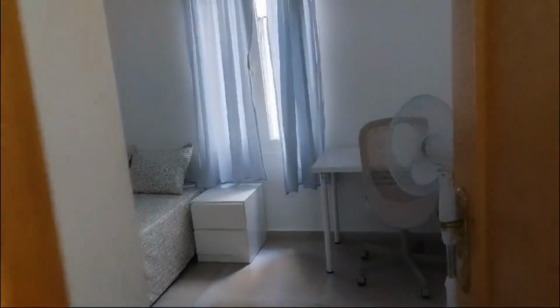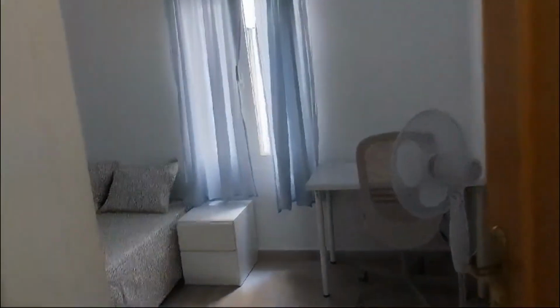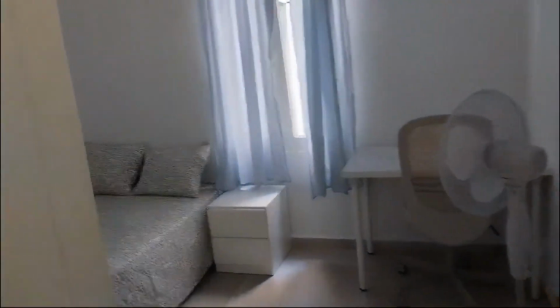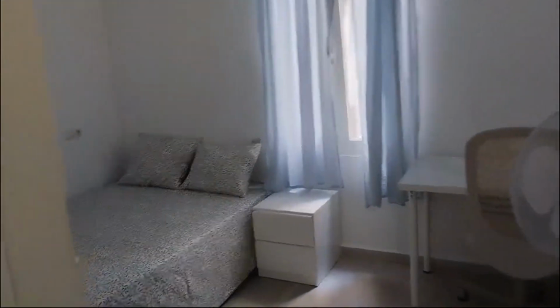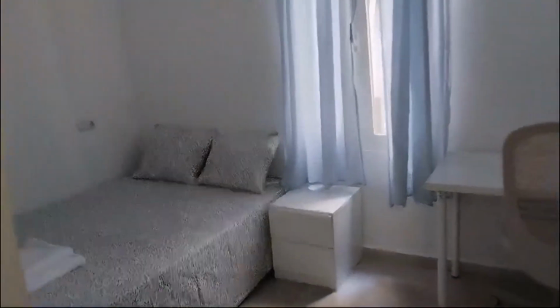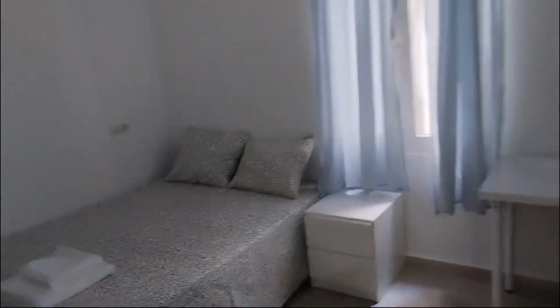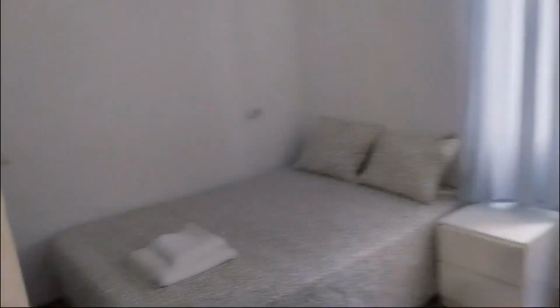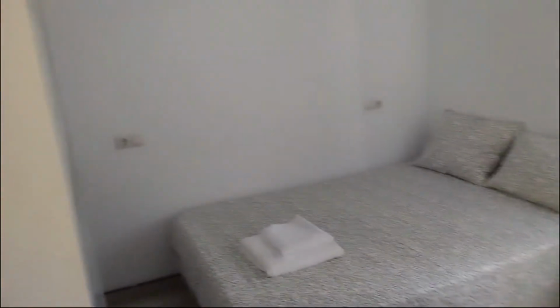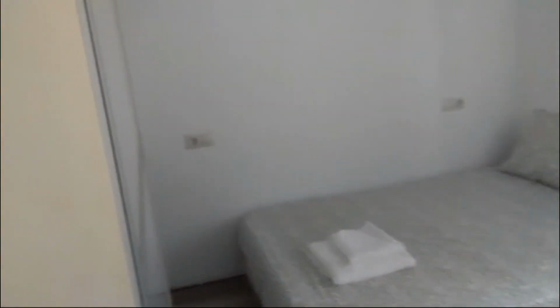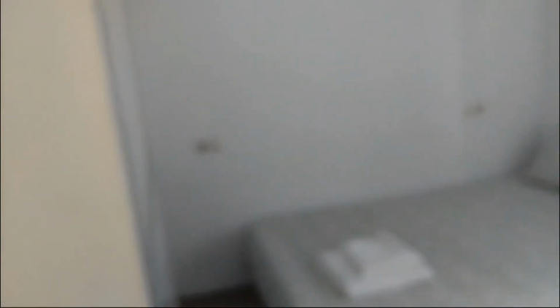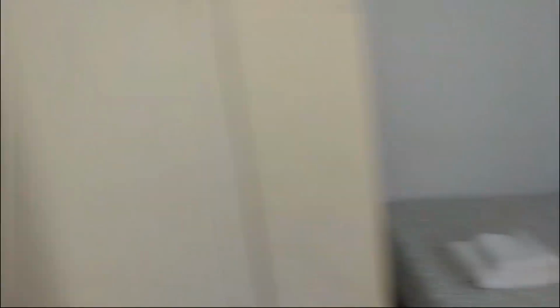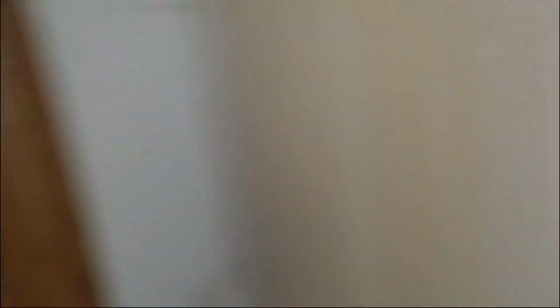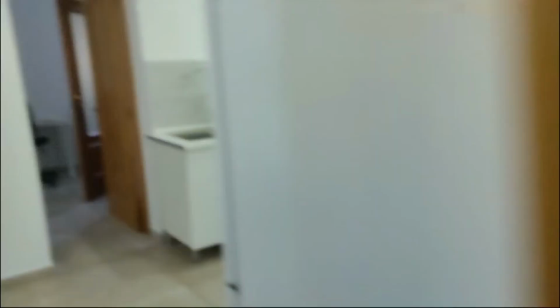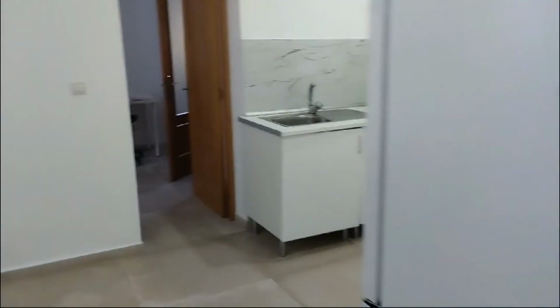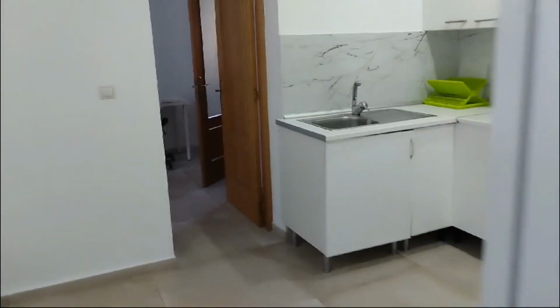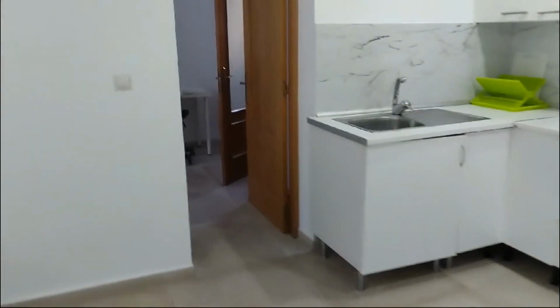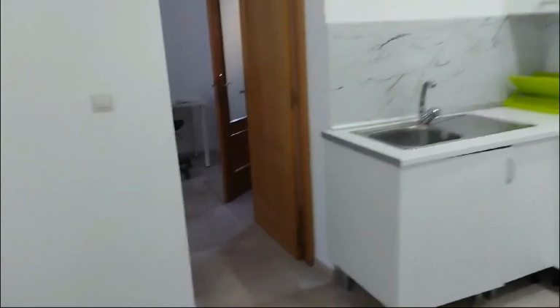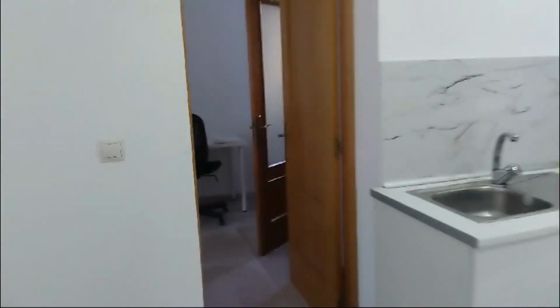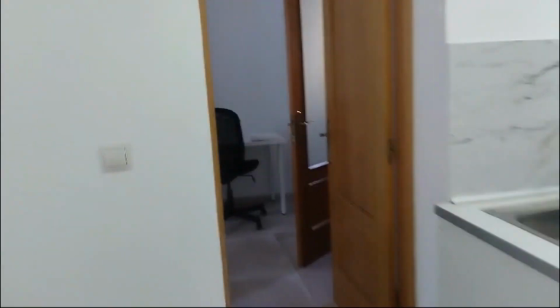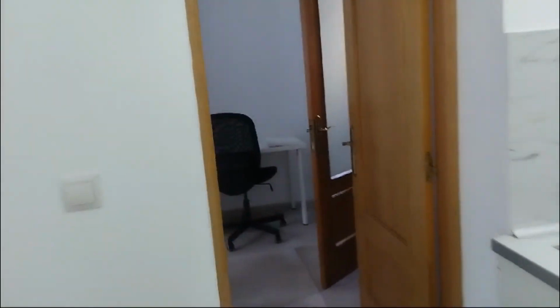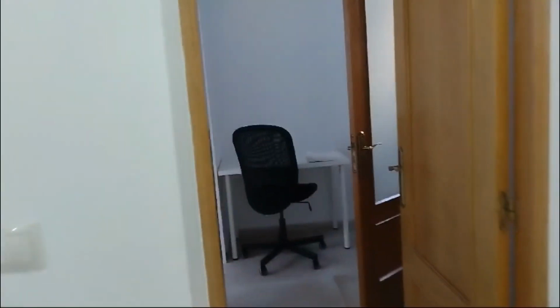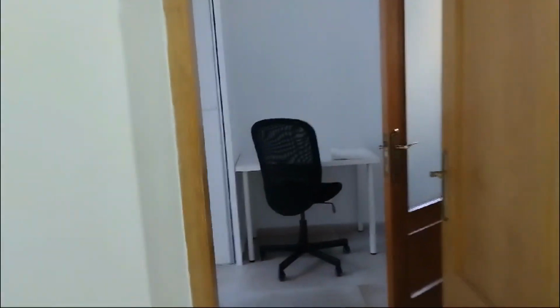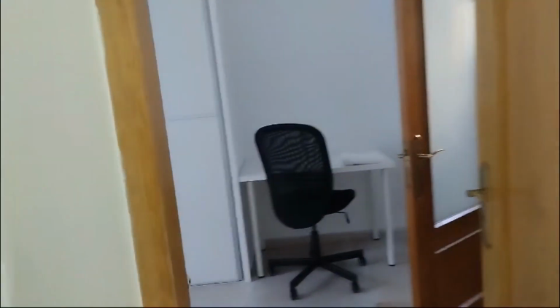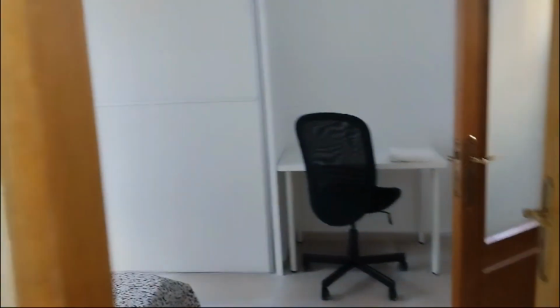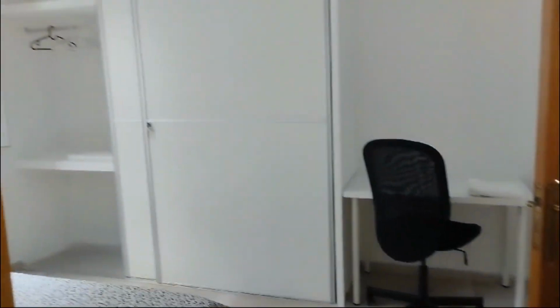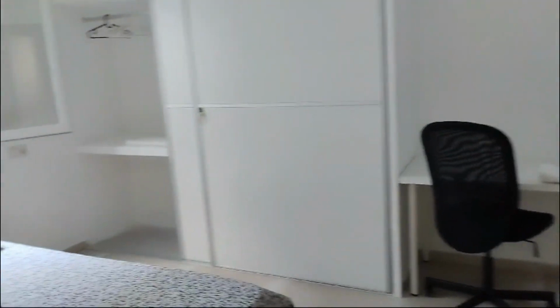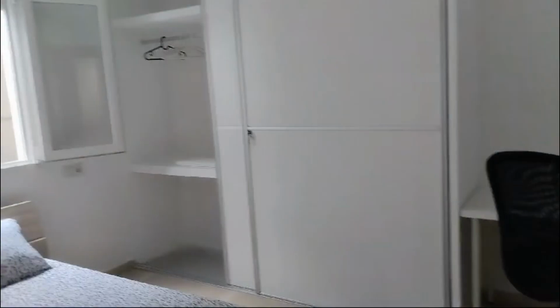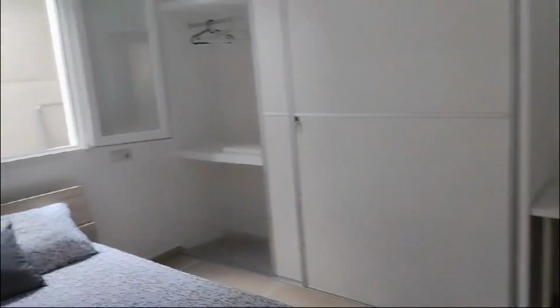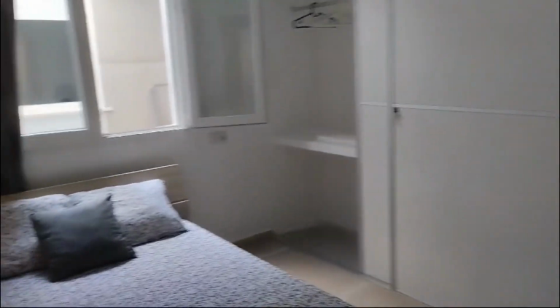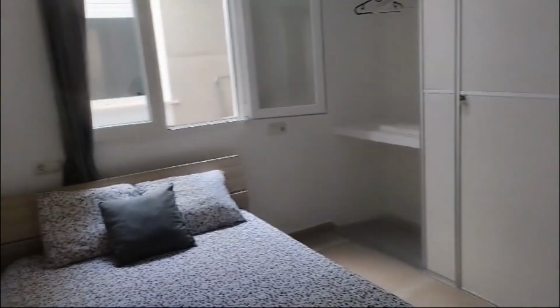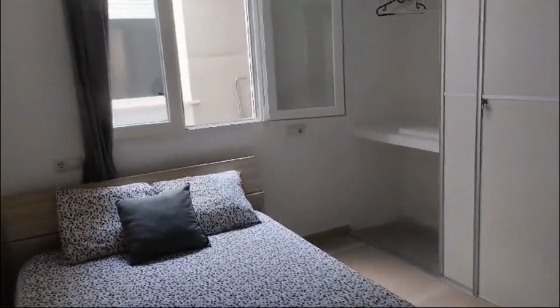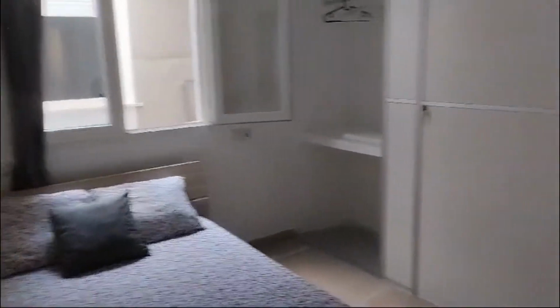Here's the third bedroom, which also has a desk. The four bedrooms have desks and also closets, and this one also has a night table.